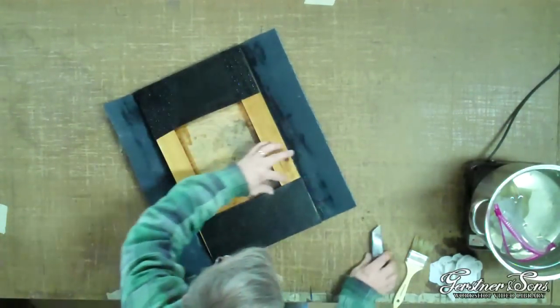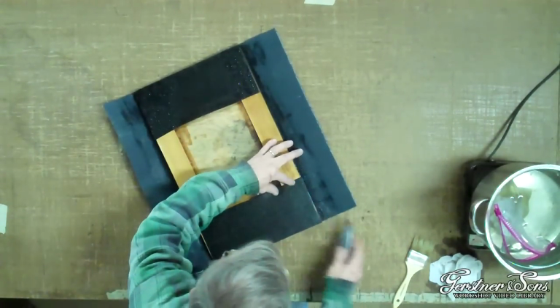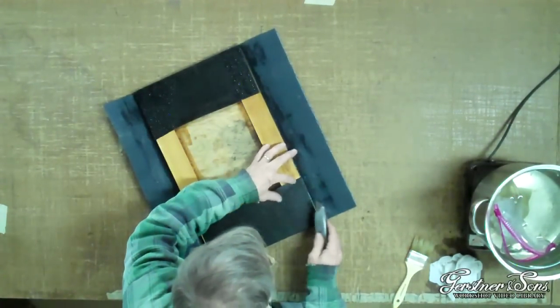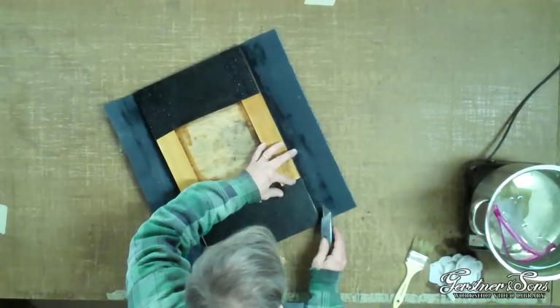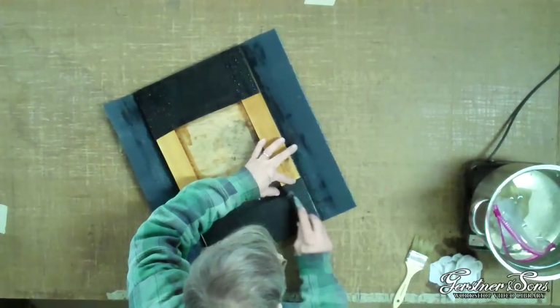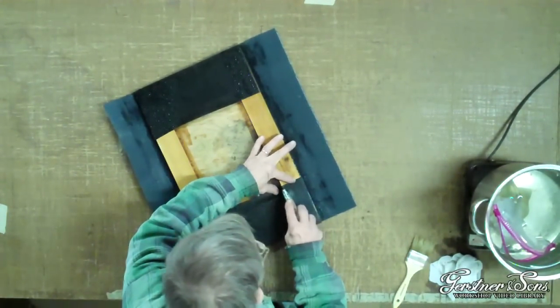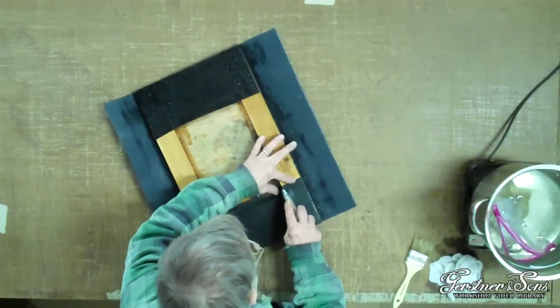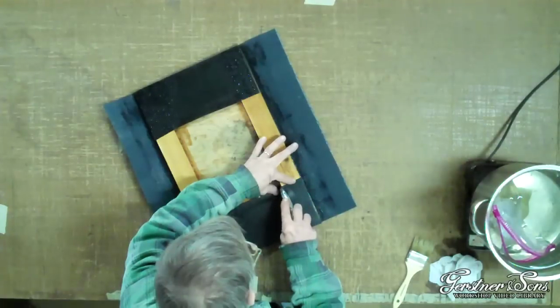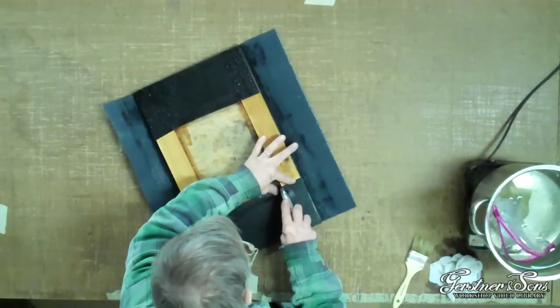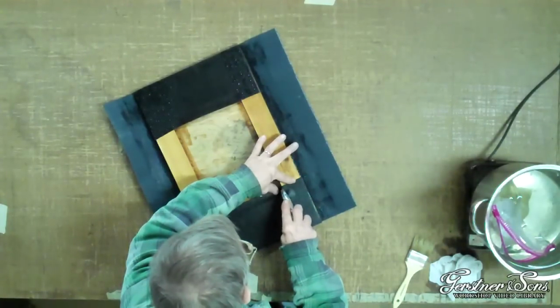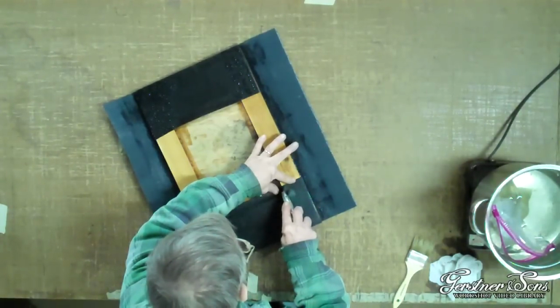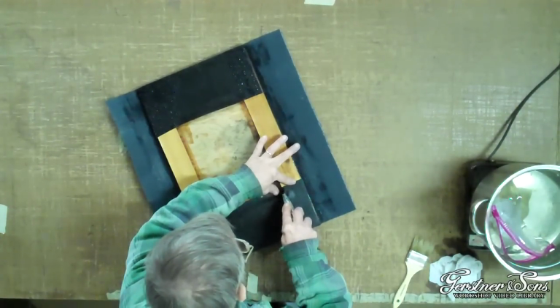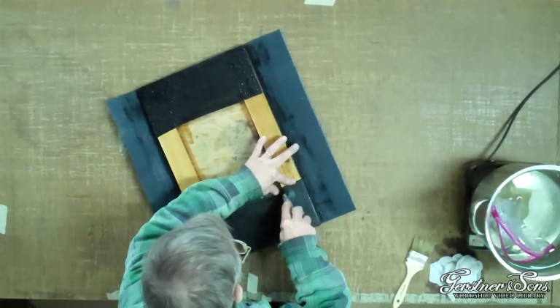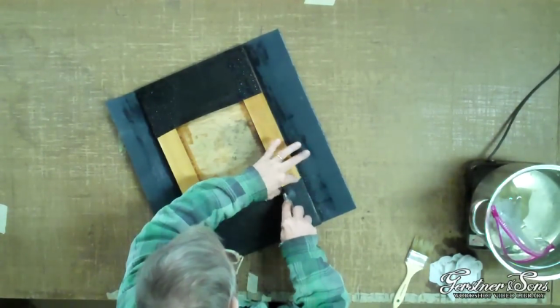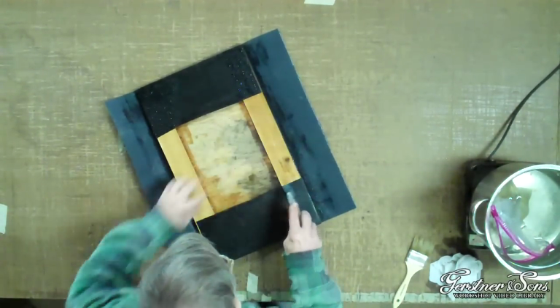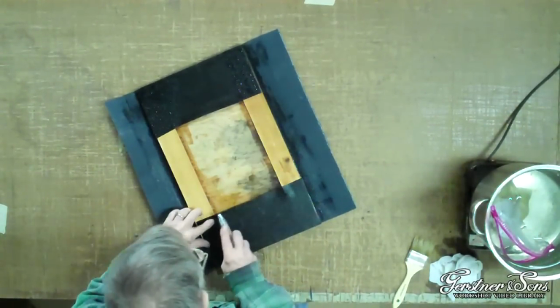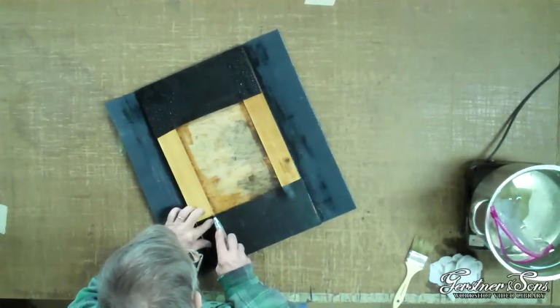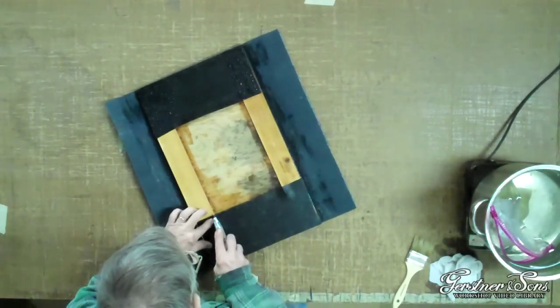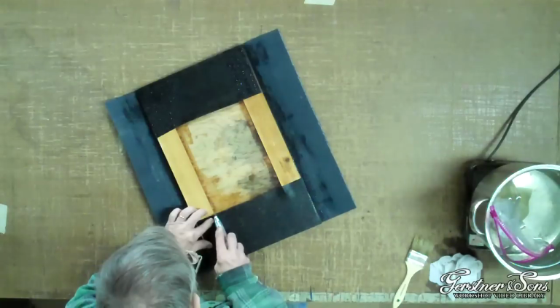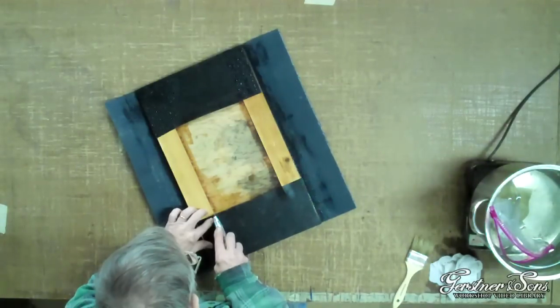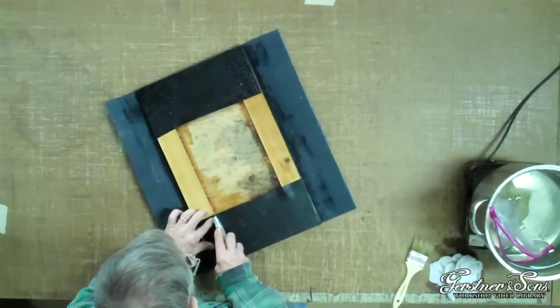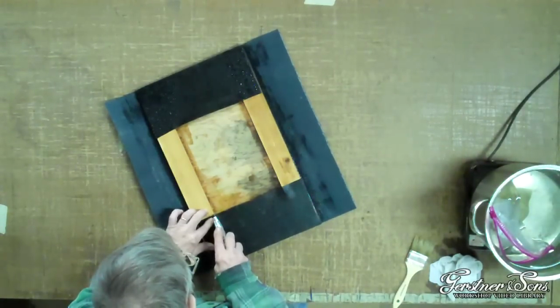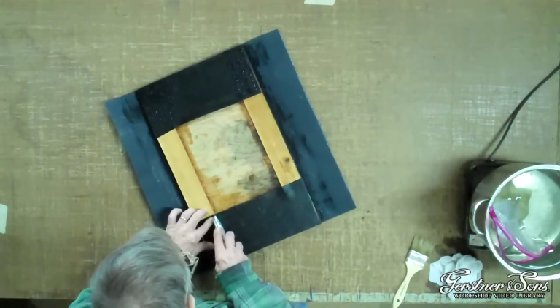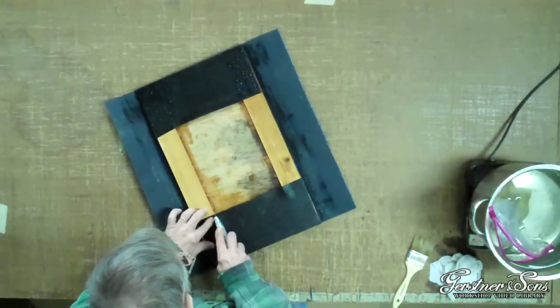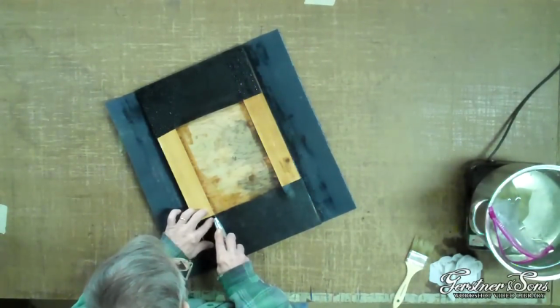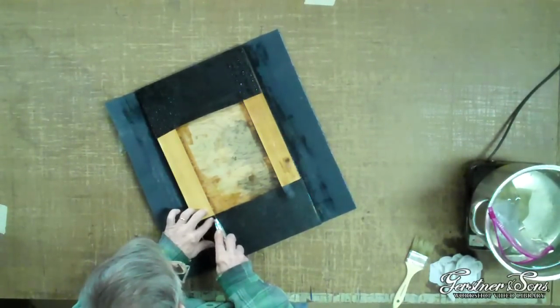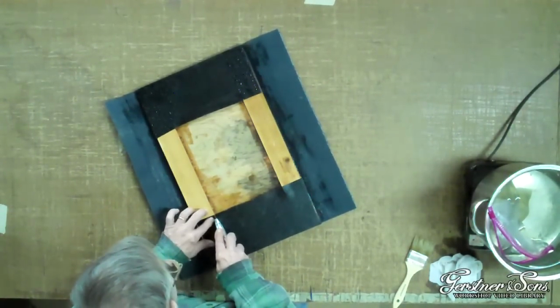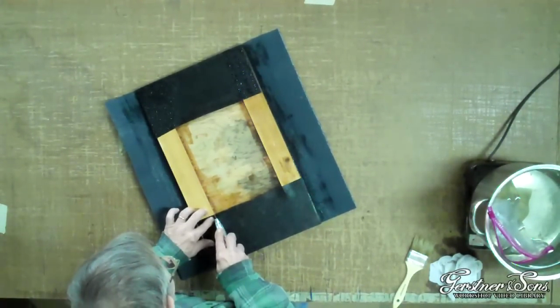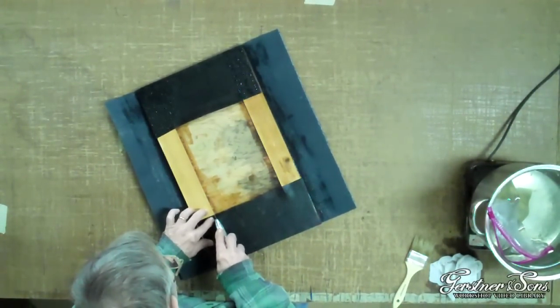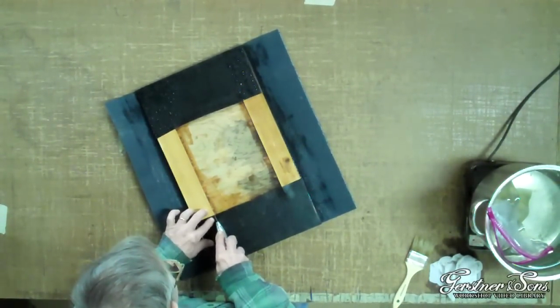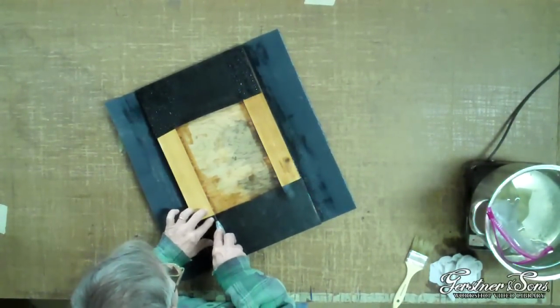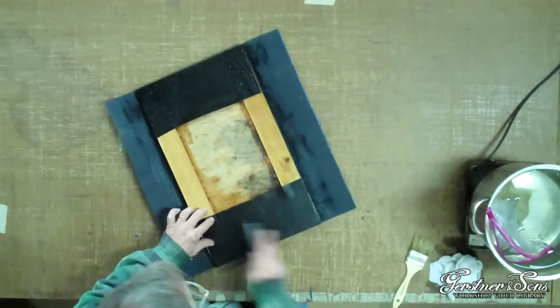Next, you will cut the leatherette where it overhangs the center panel. Cut the leatherette at the edge of the center panel to the corner of the center panel. This will allow you to work the leatherette against the lip of the center panel.